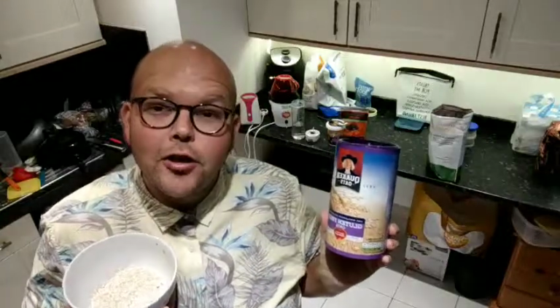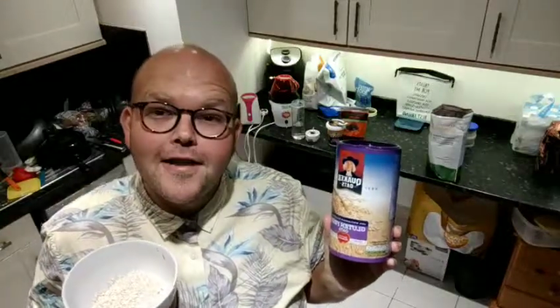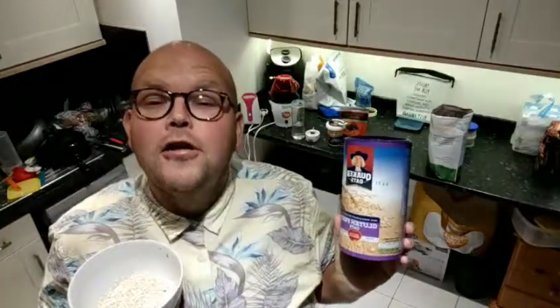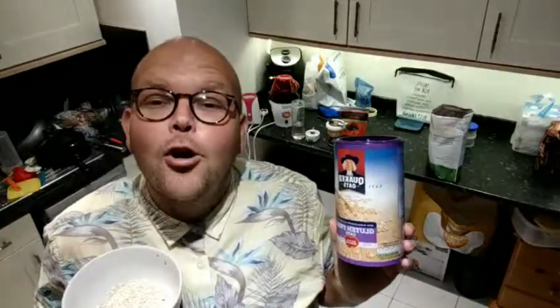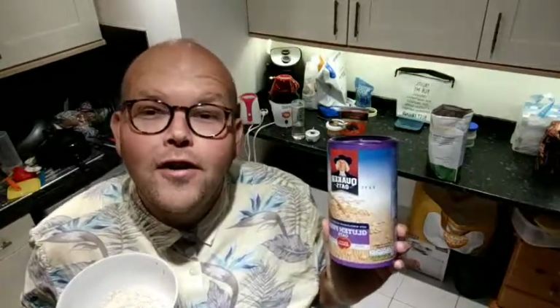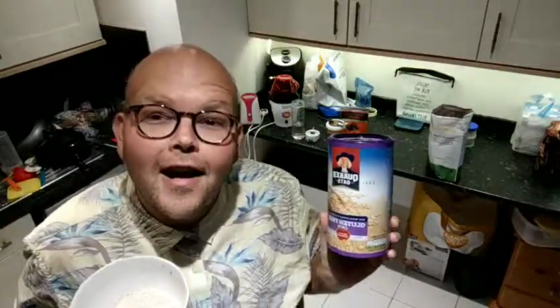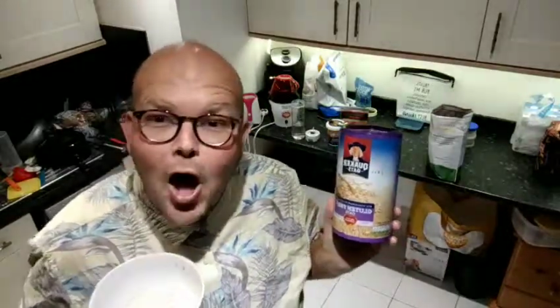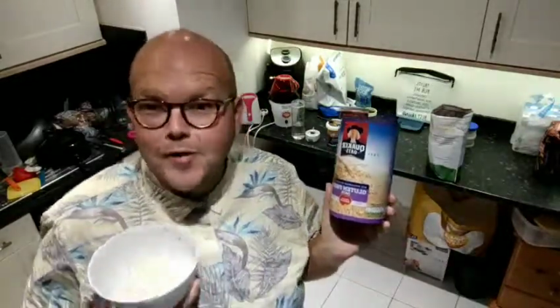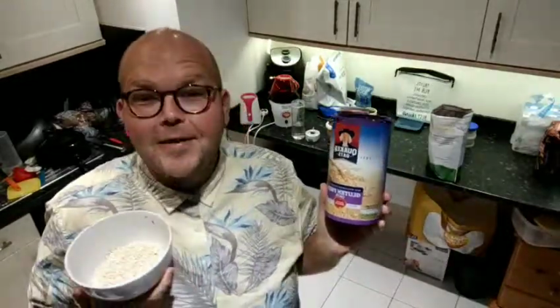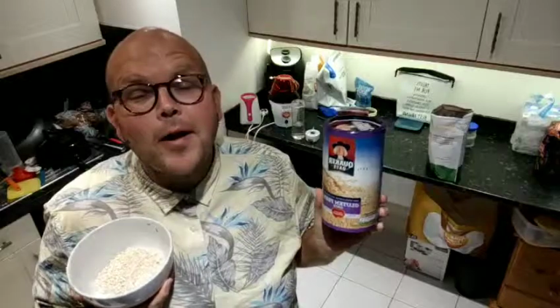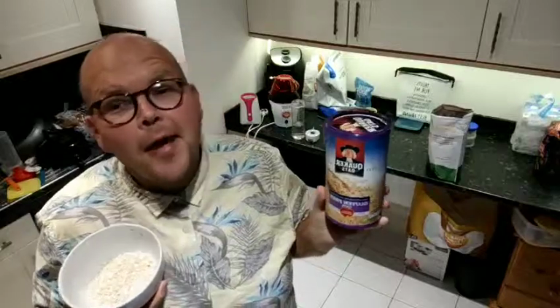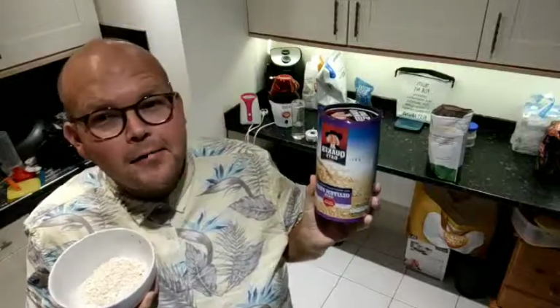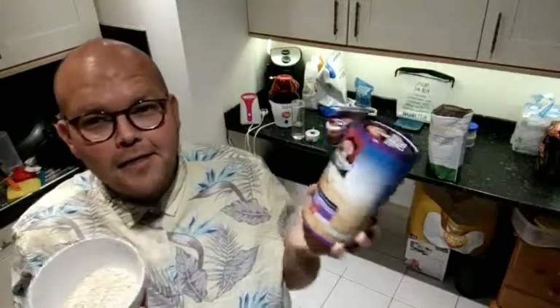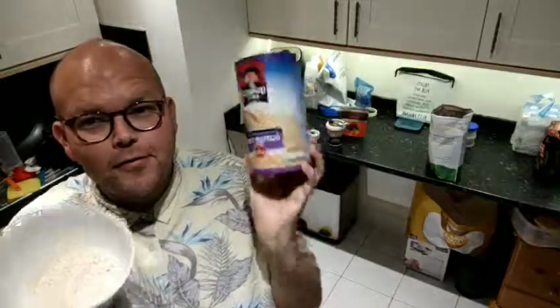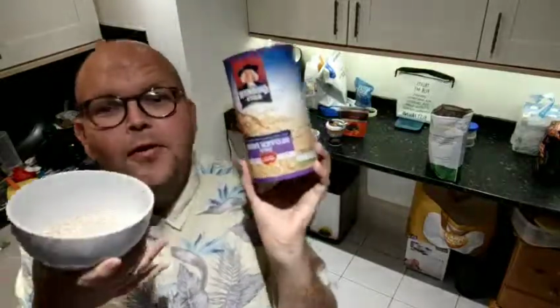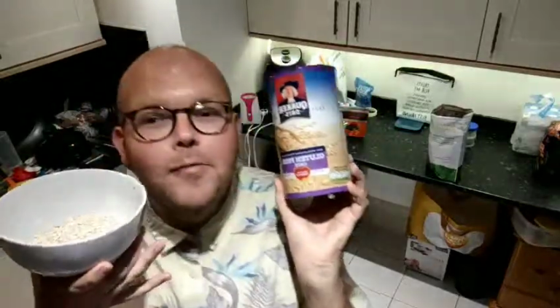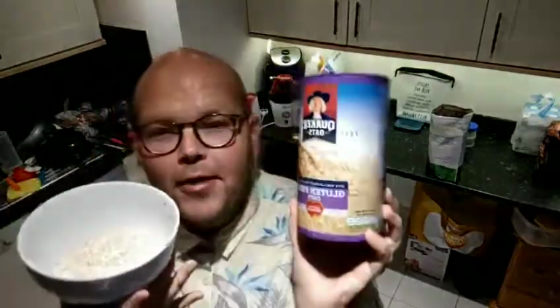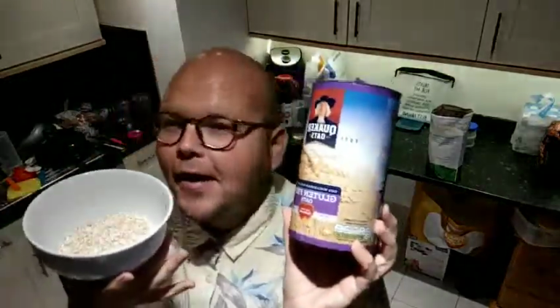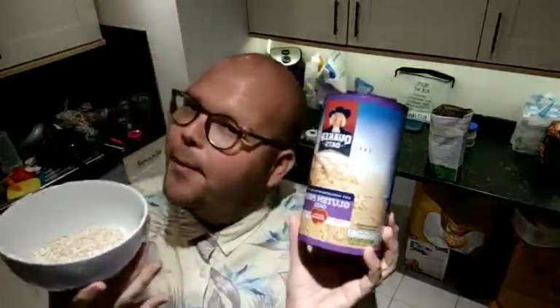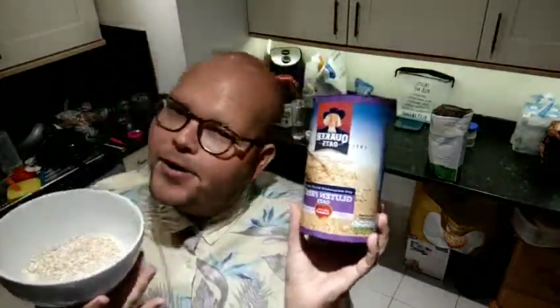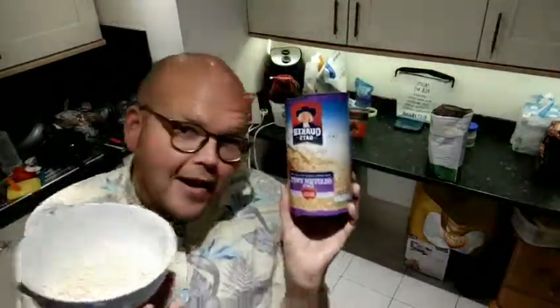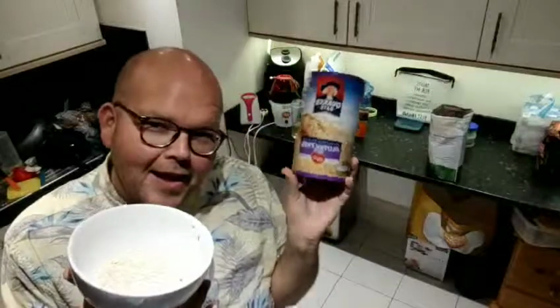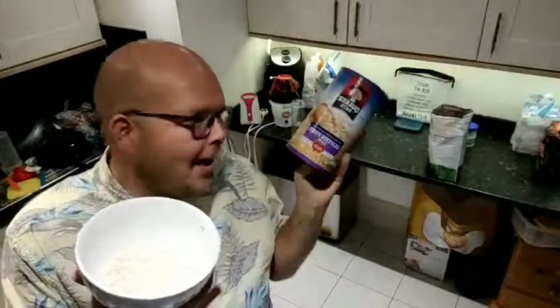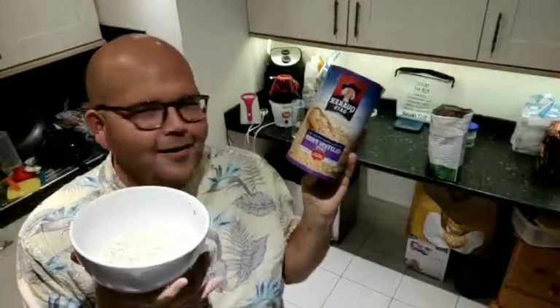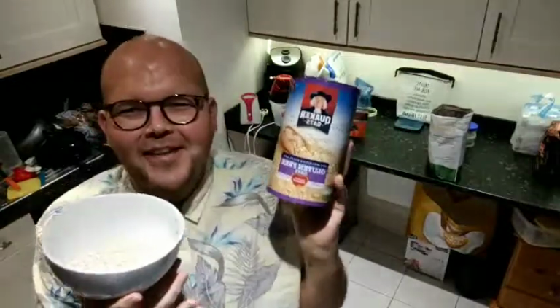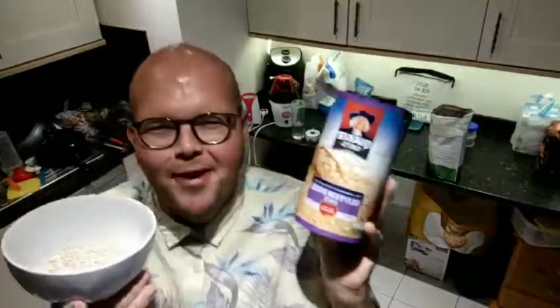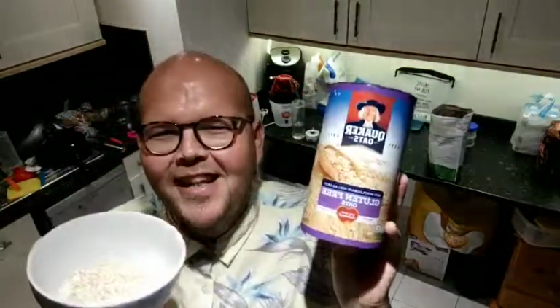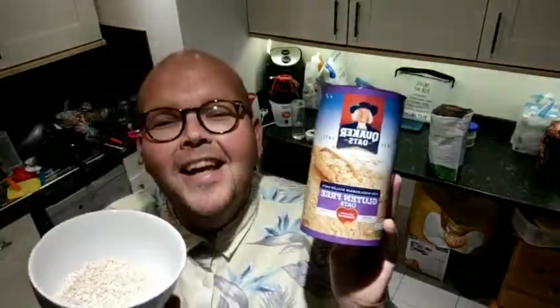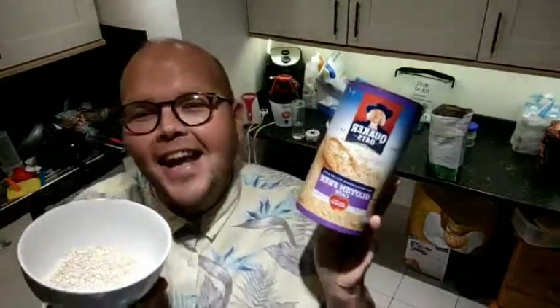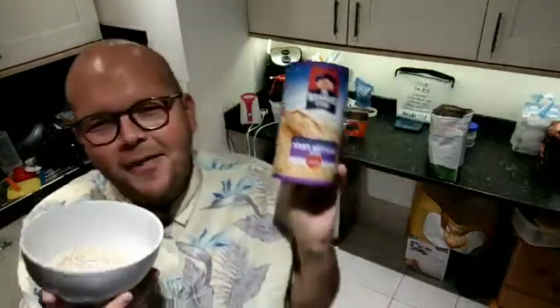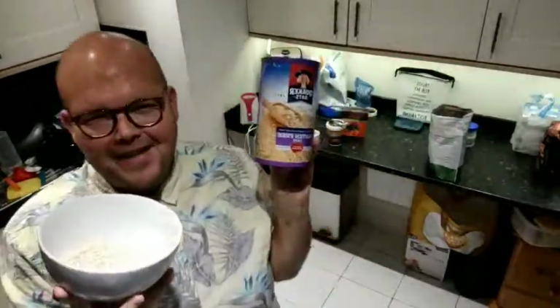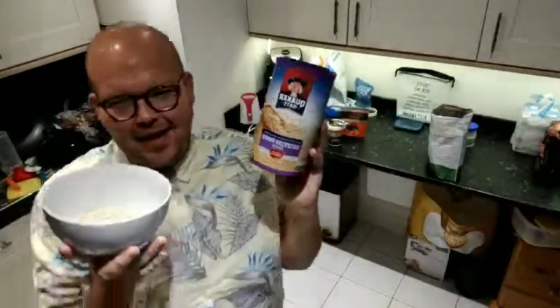Chocolate nut overnight oats is what we are preparing ready for tomorrow morning. Preparation is the key — and I nearly dropped my oats then! Now is the time.